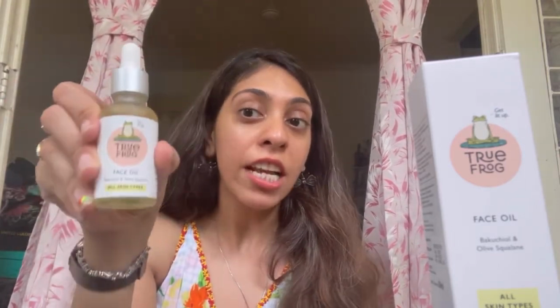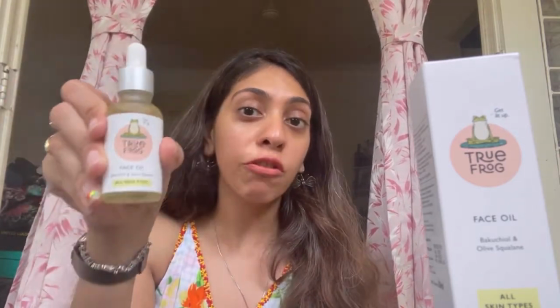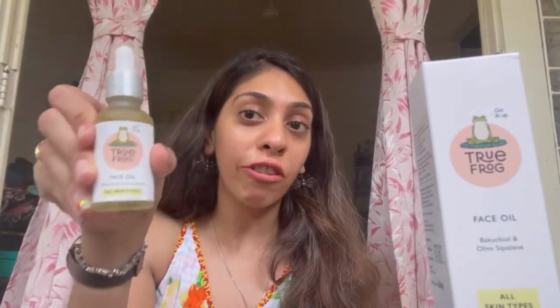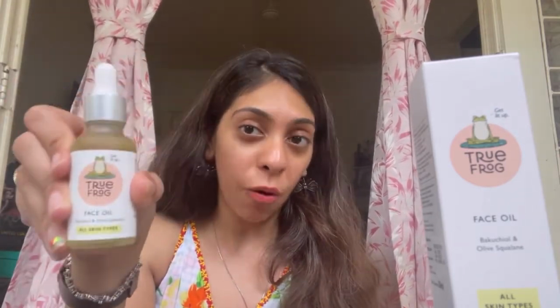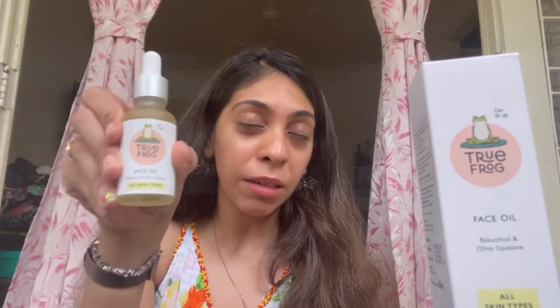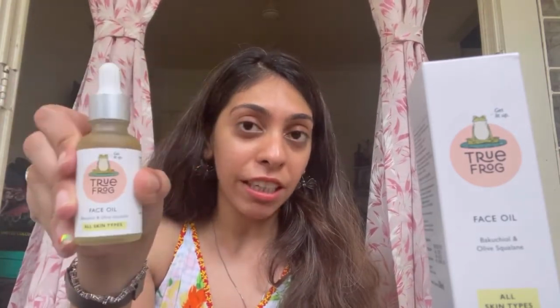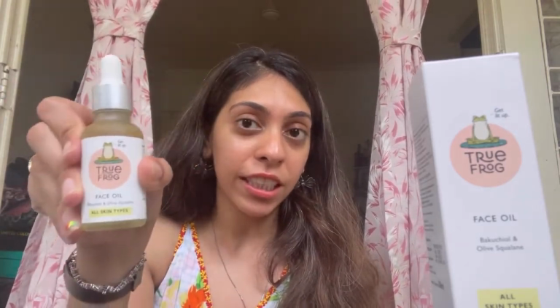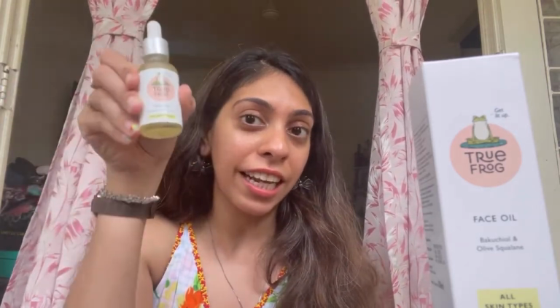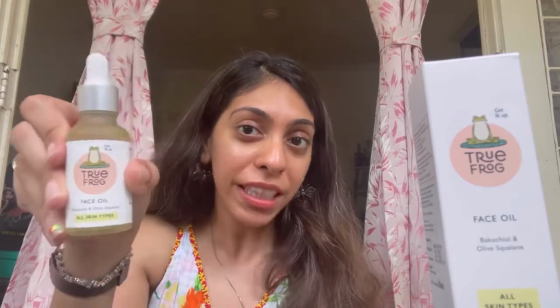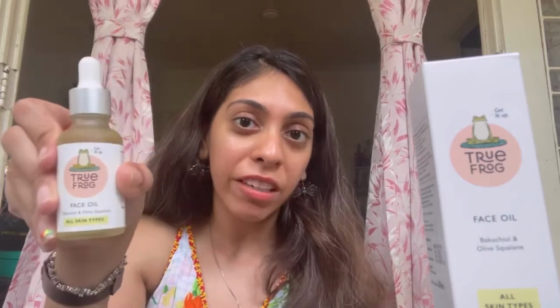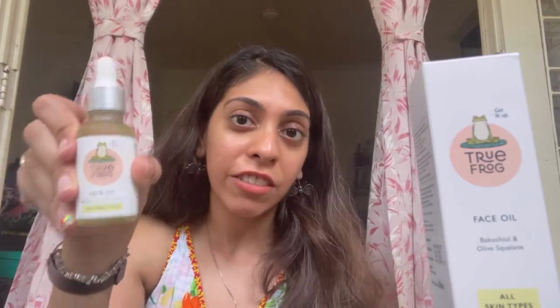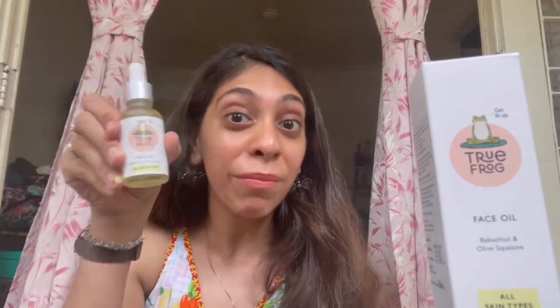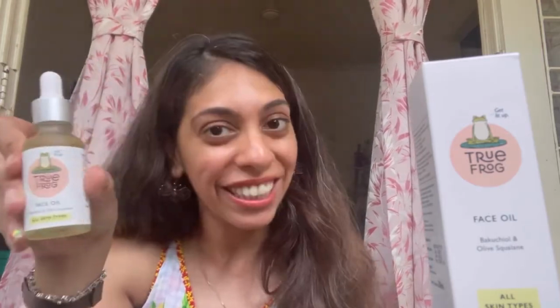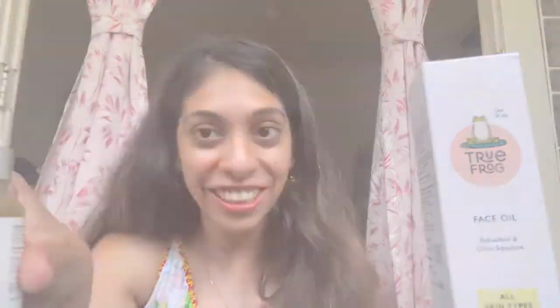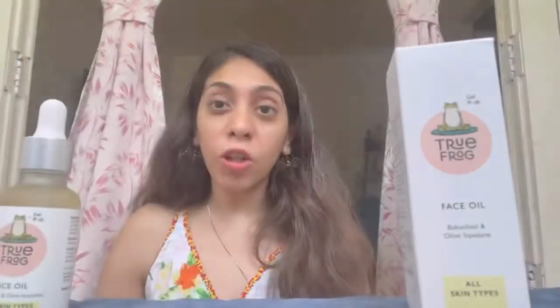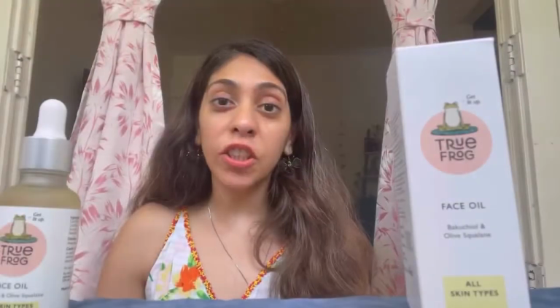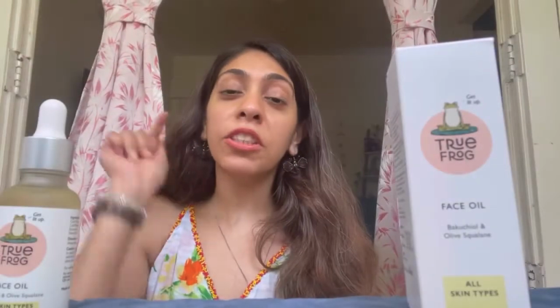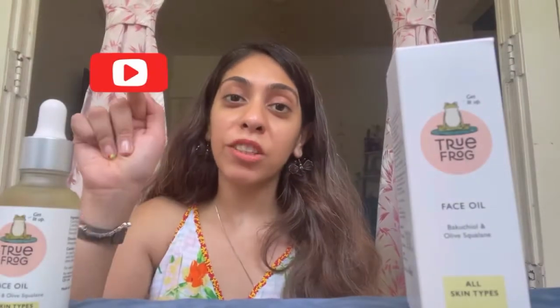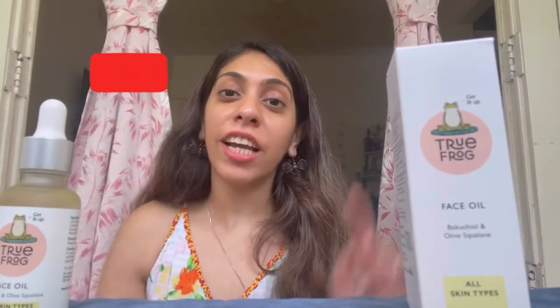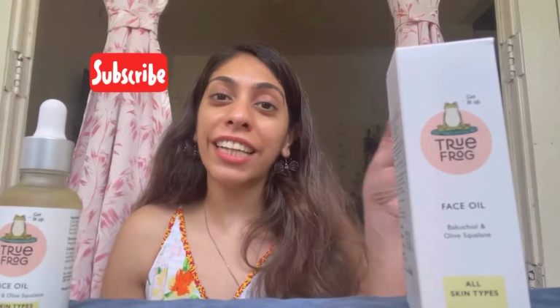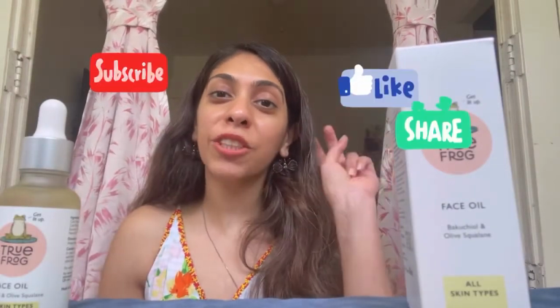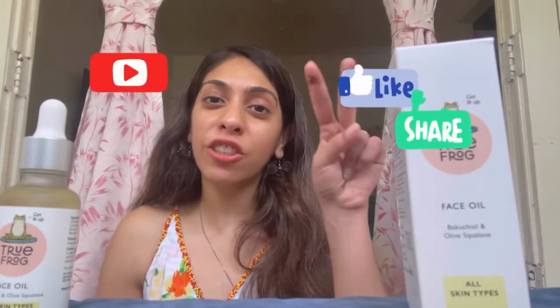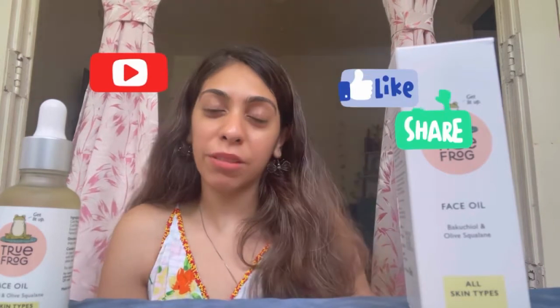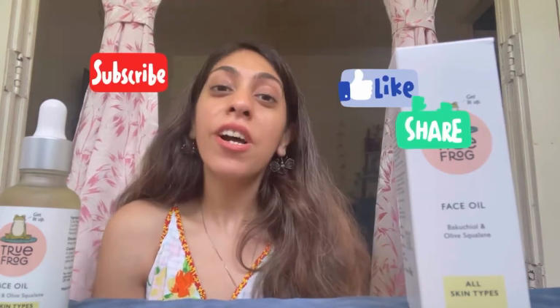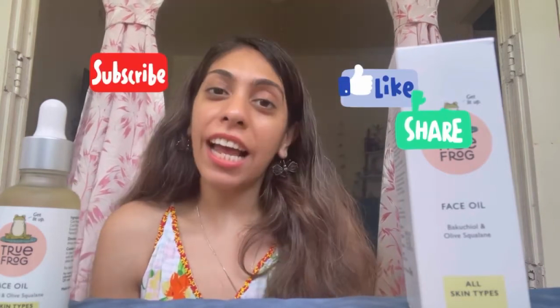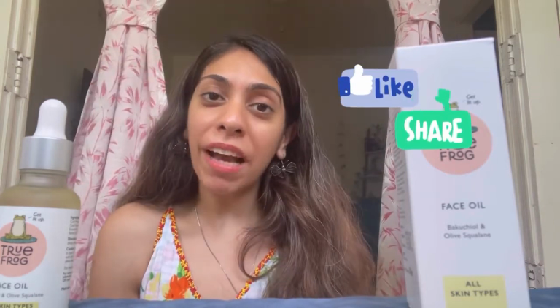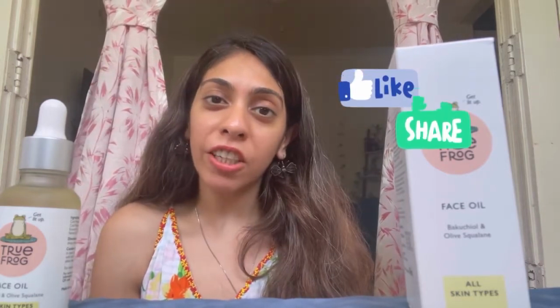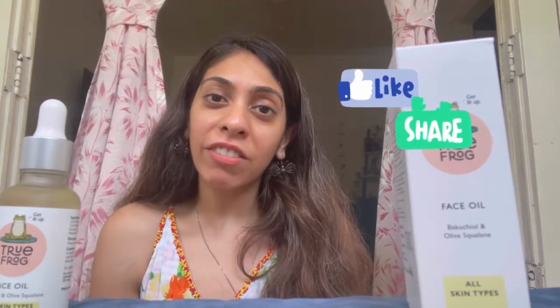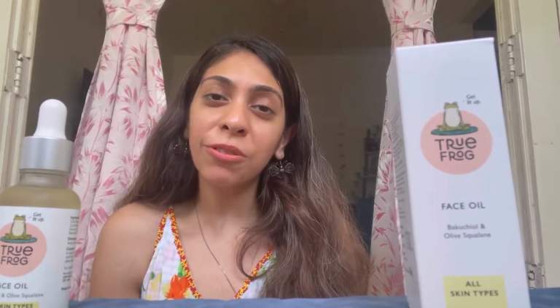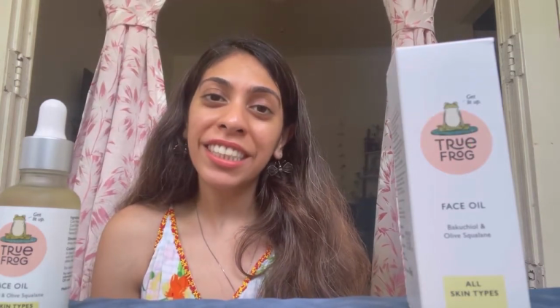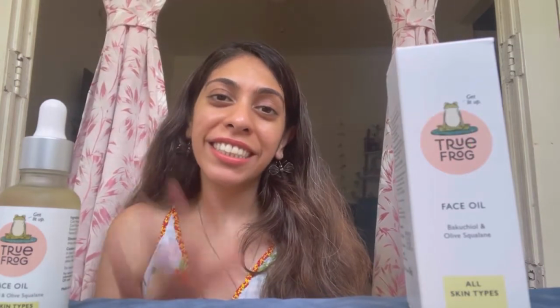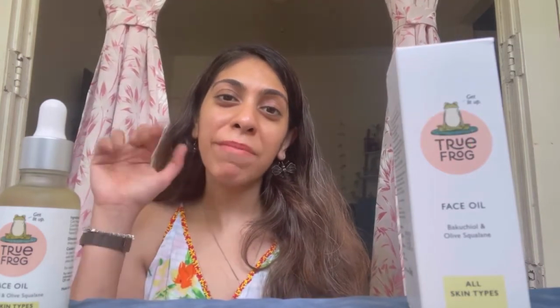I would definitely recommend you try and purchase the True Frog face oil. It's amazing for the skin, has amazing benefits, and great ingredients. If you've enjoyed this video, please subscribe to my channel, like this video, and share it. I'll be back with another review very soon — till then, bye bye!